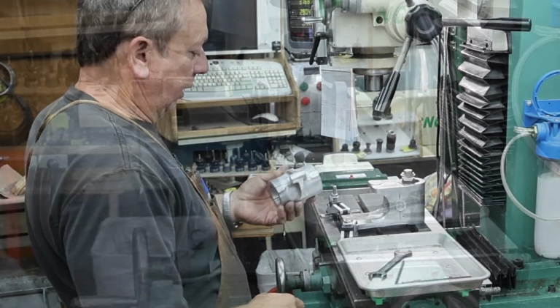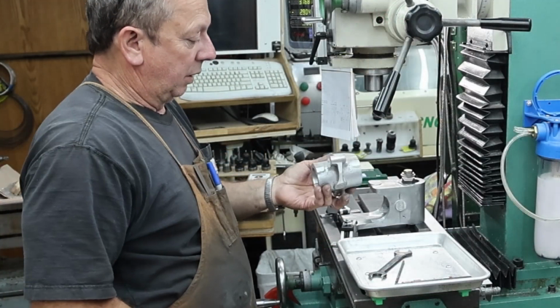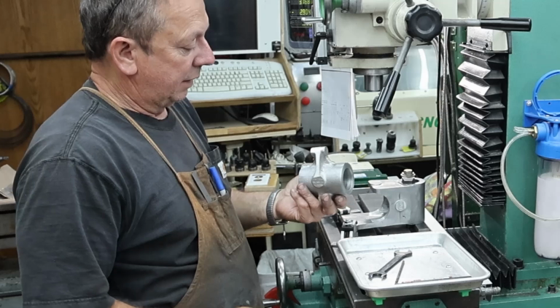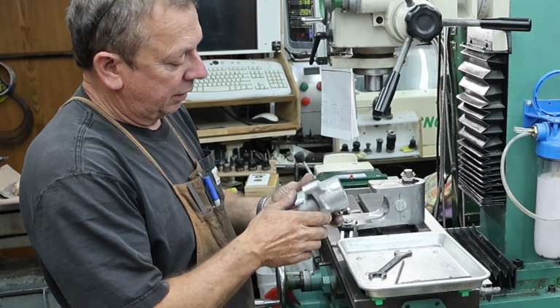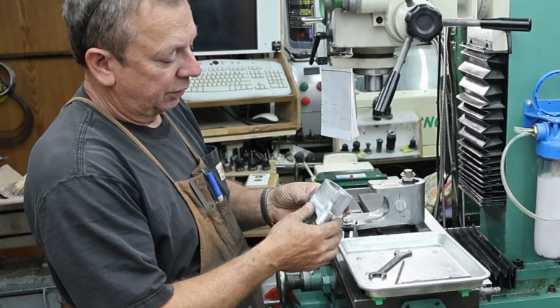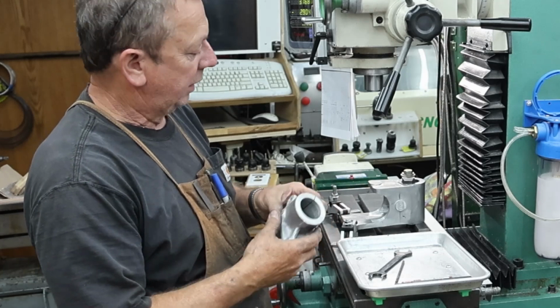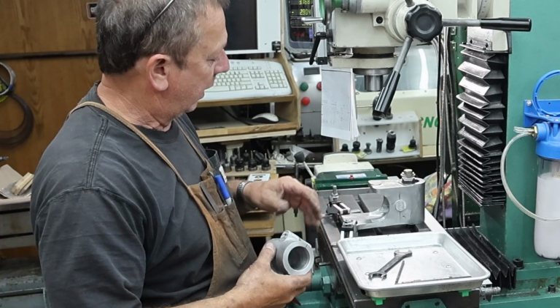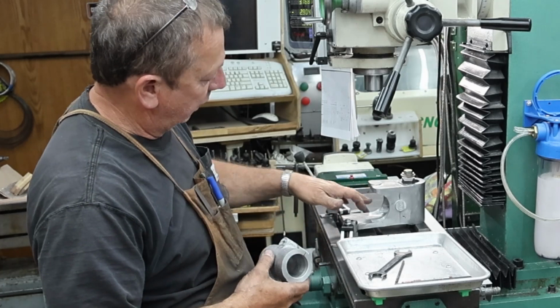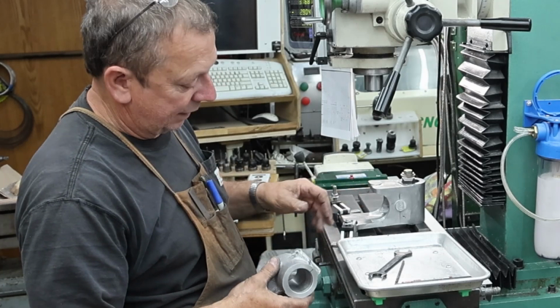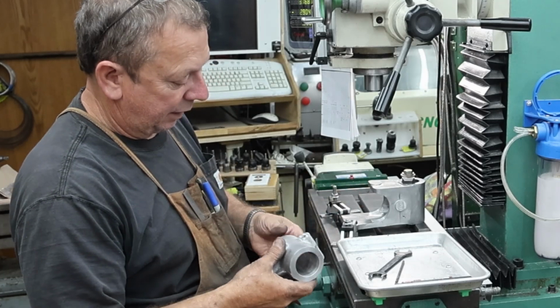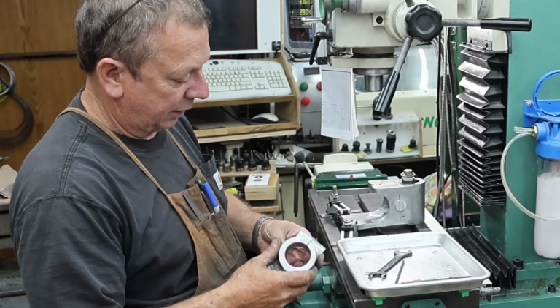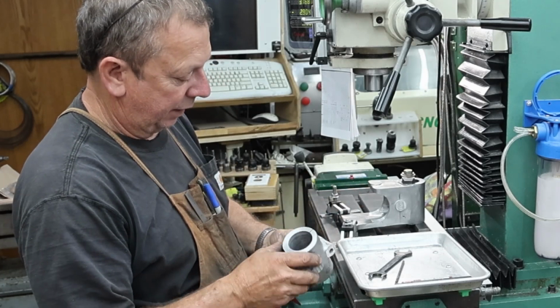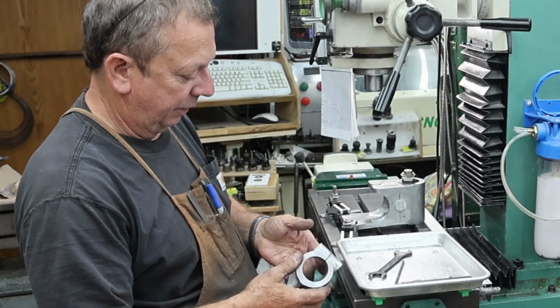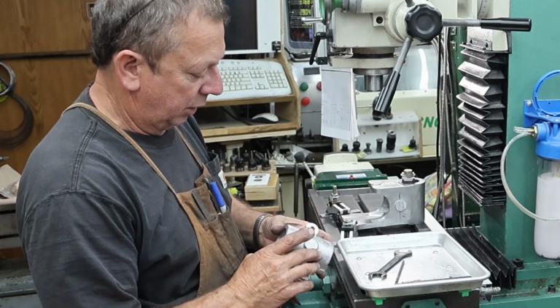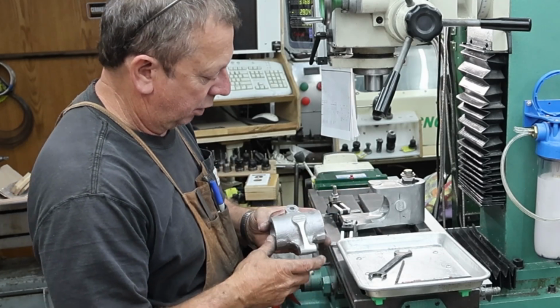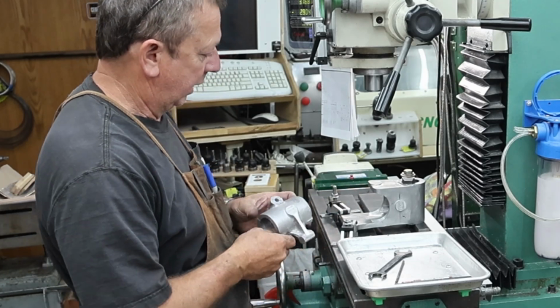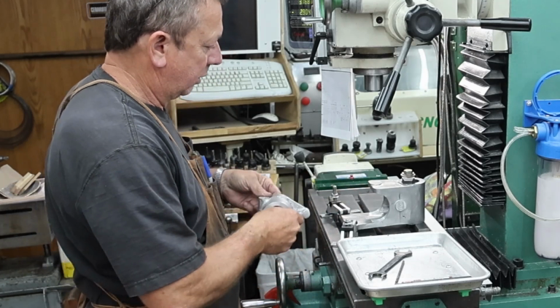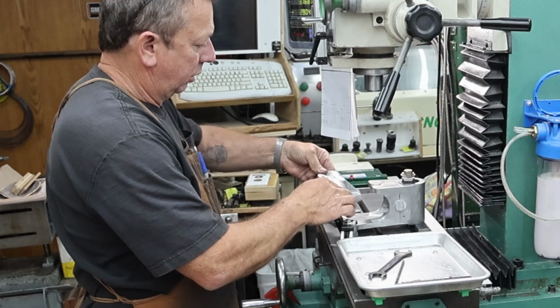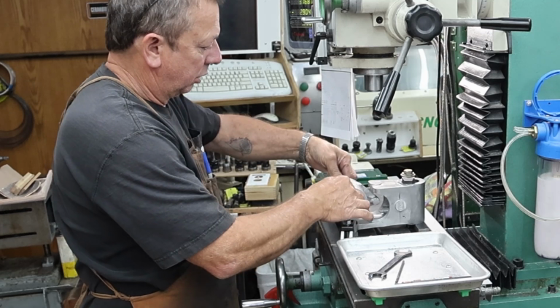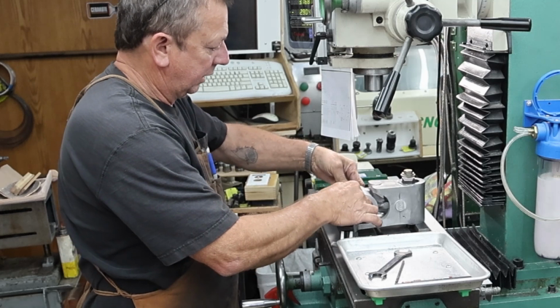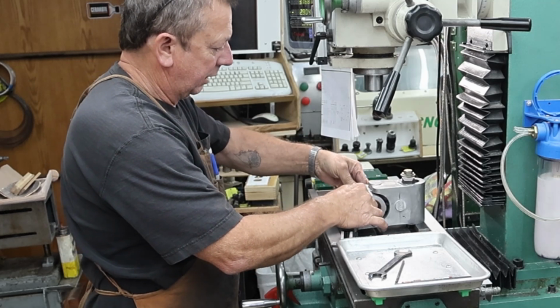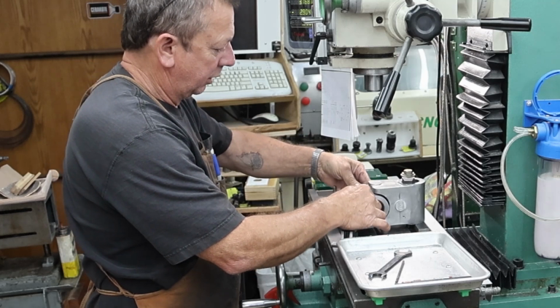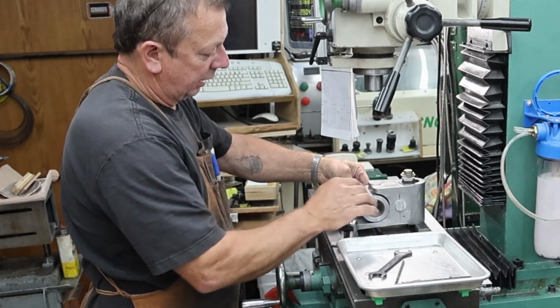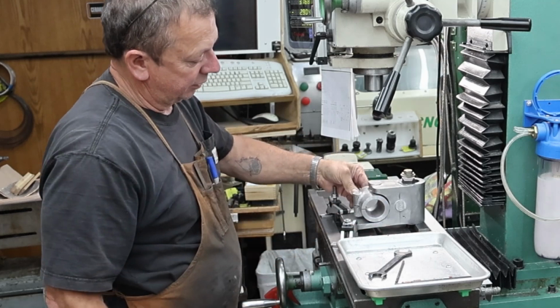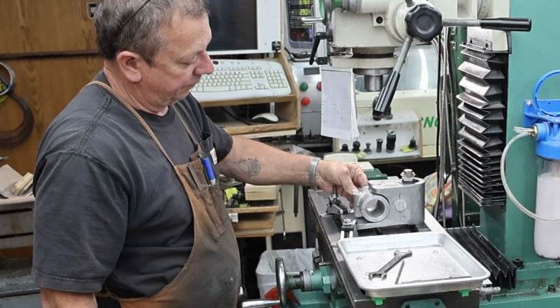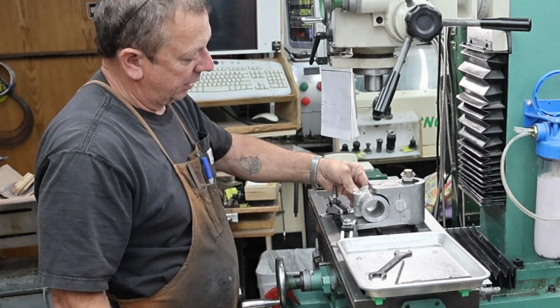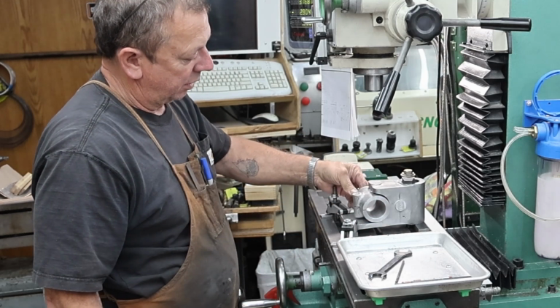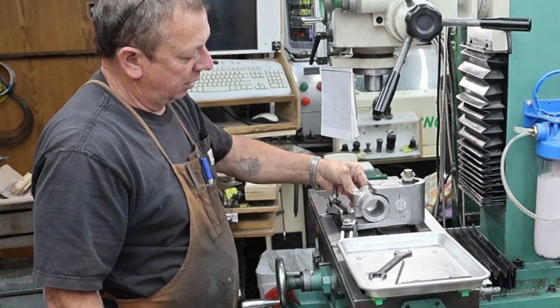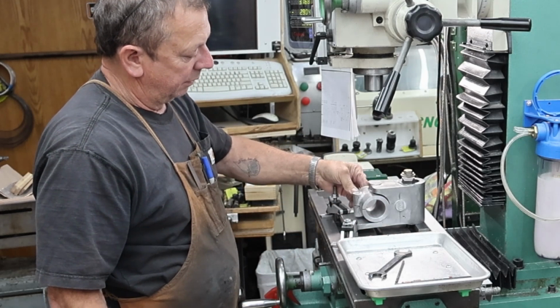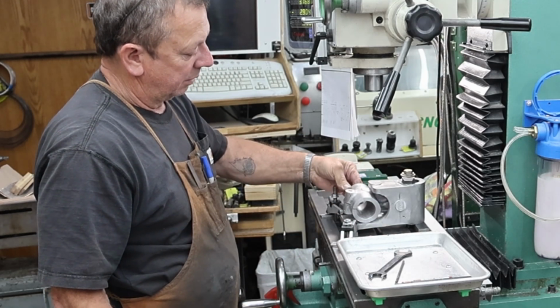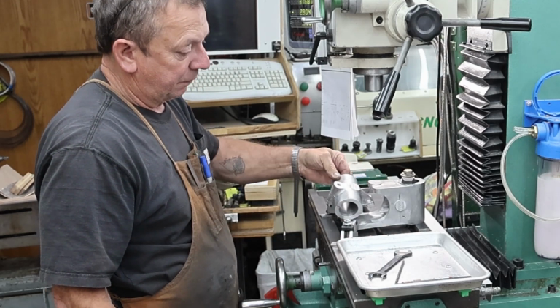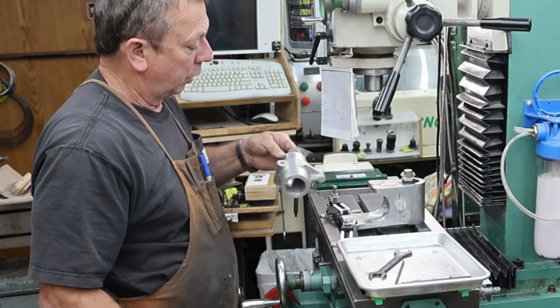I've smoothed it down and relieved back inside the casting. So it is going to ultimately sit in here just like this, and that's our pivot assembly.